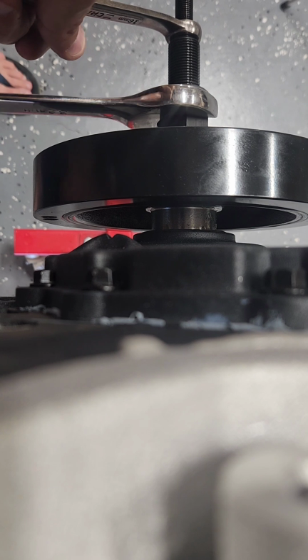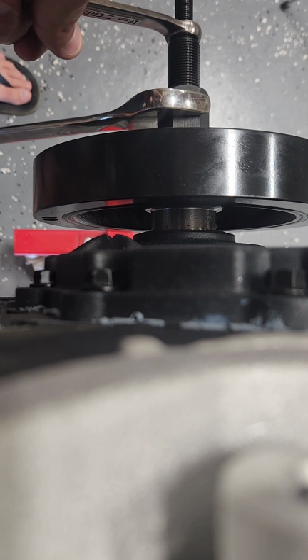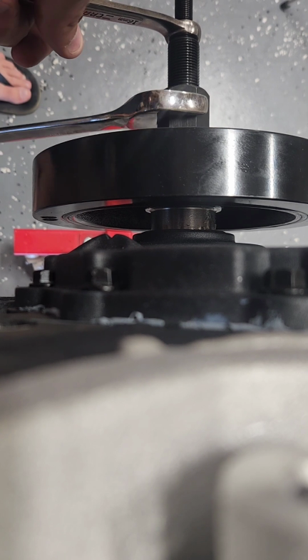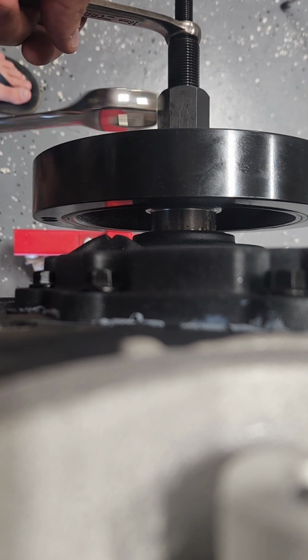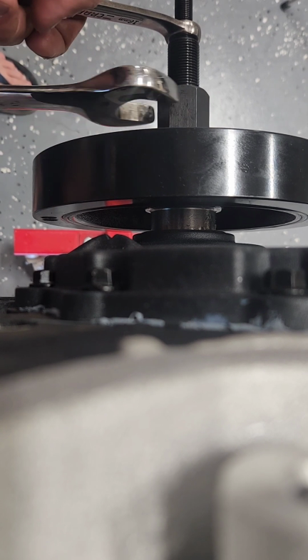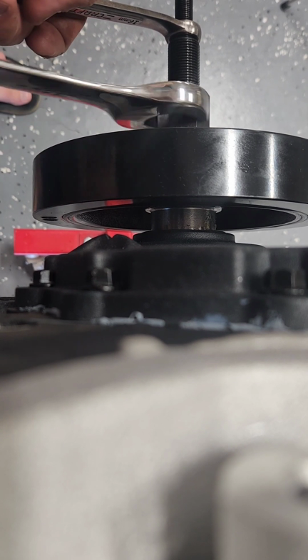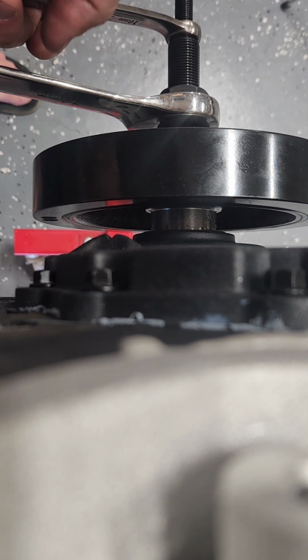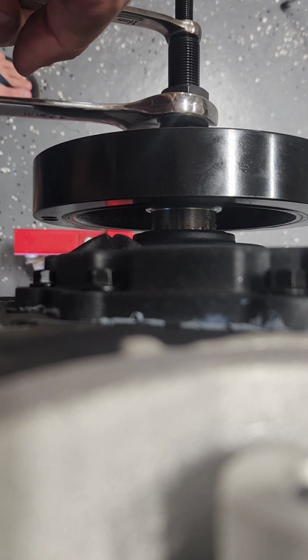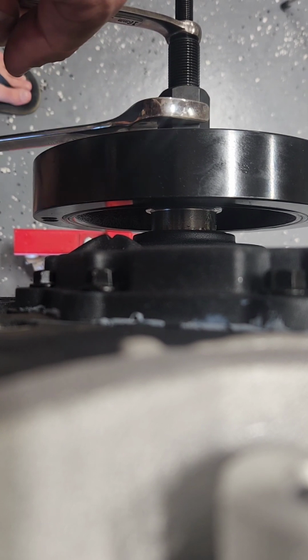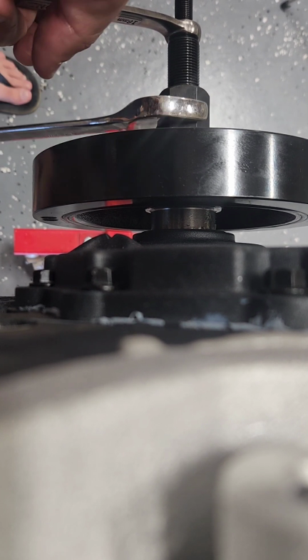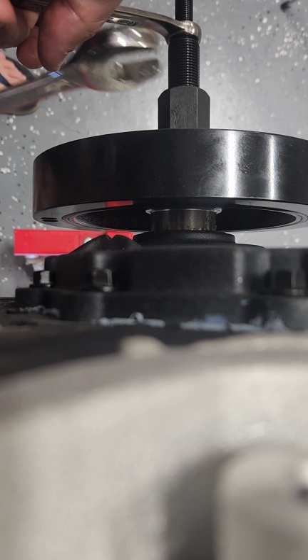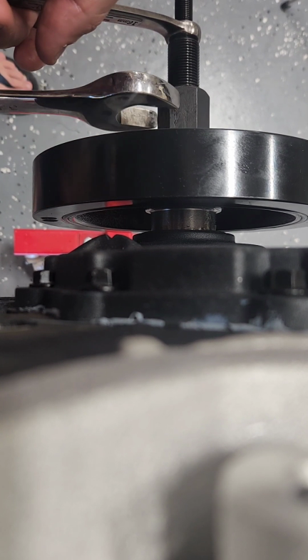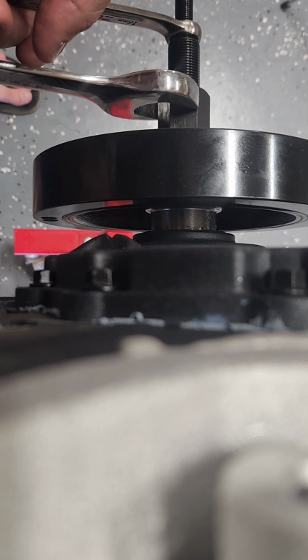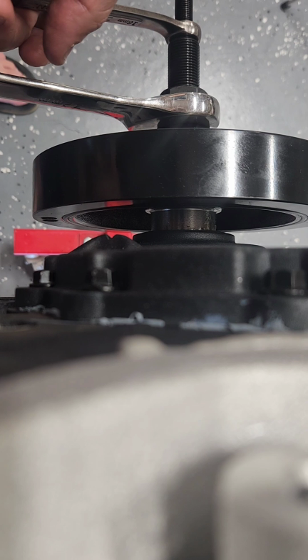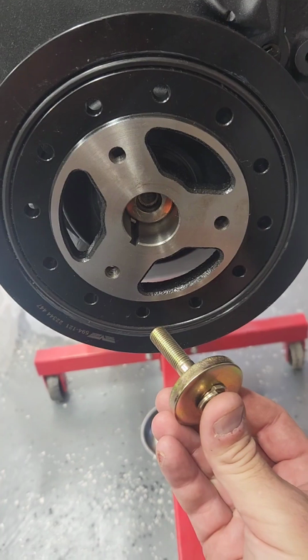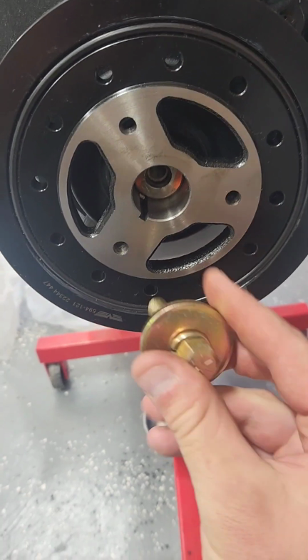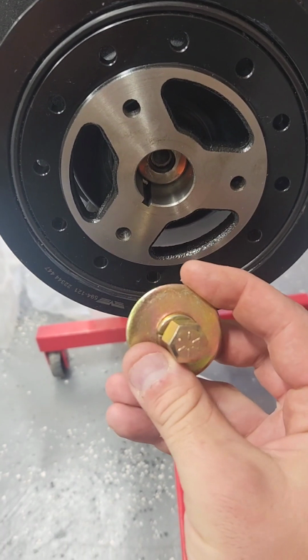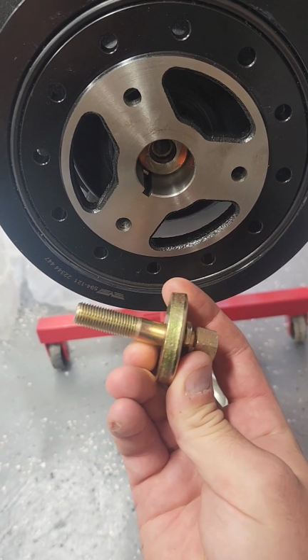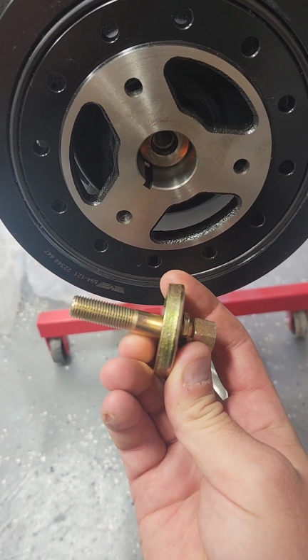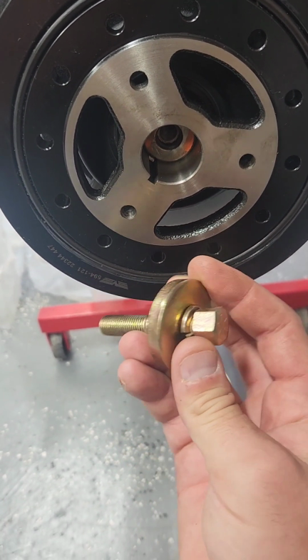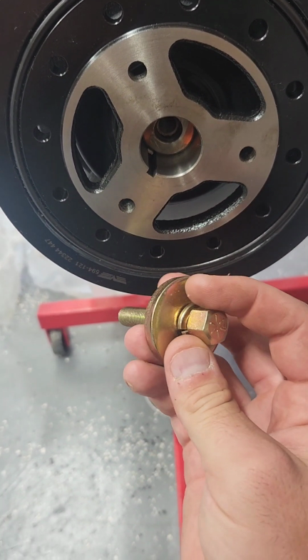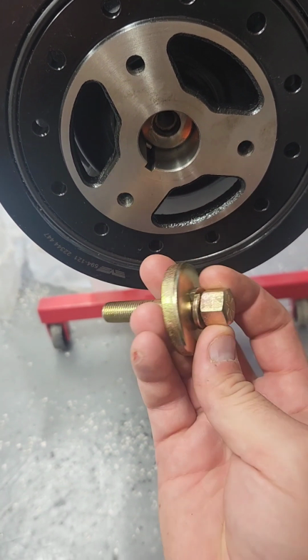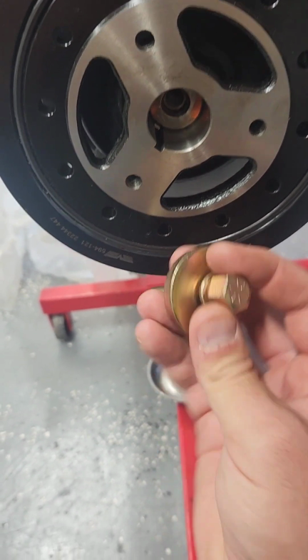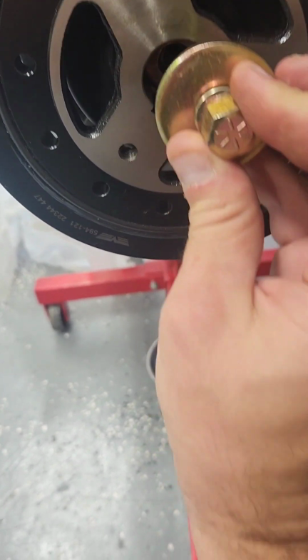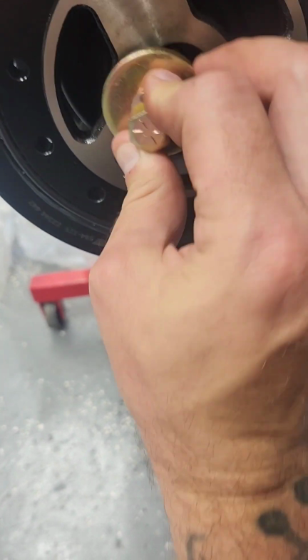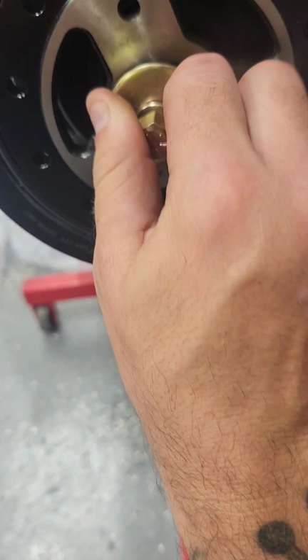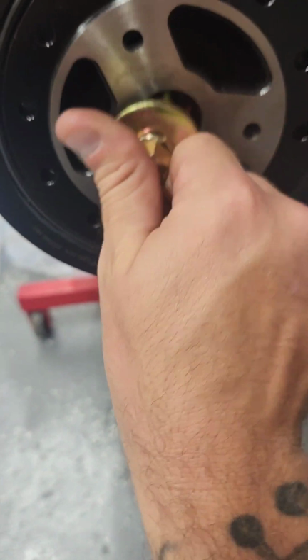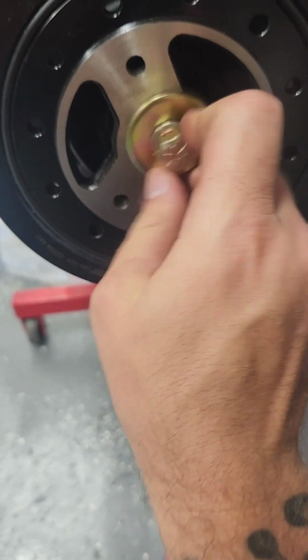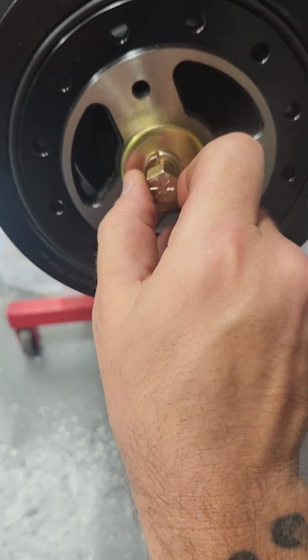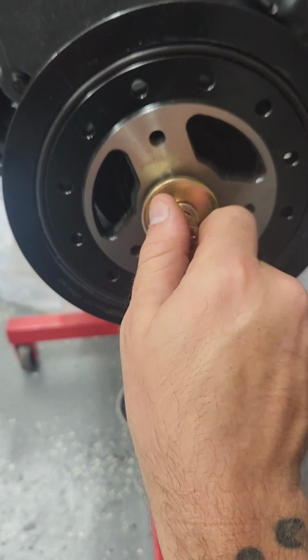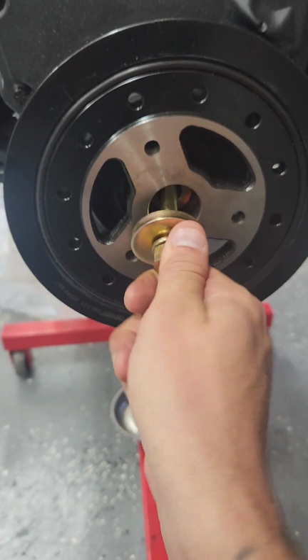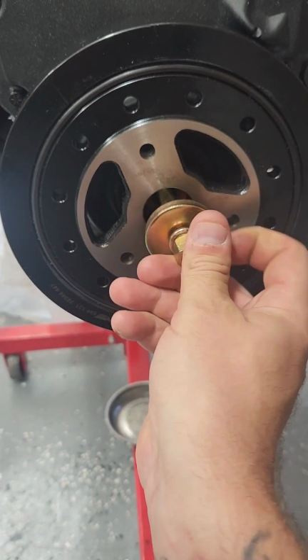You will feel a definite stop — don't over-tighten. Once it stops, it's installed. Unthread the tool, buy a new crank balancer bolt, thread it in, and torque to specs.